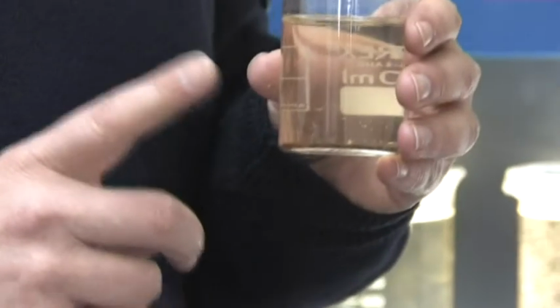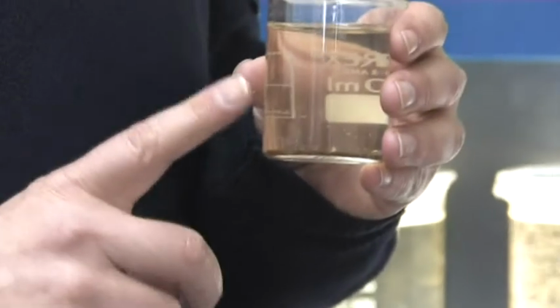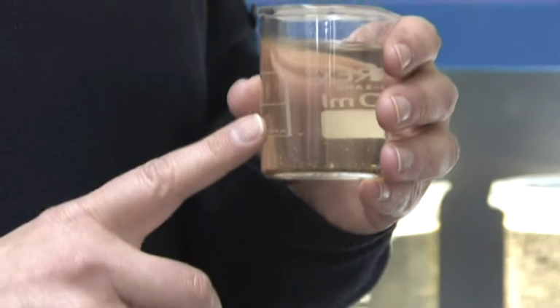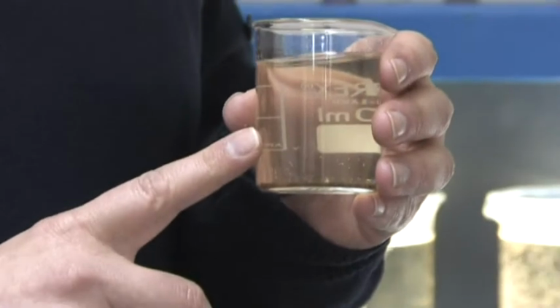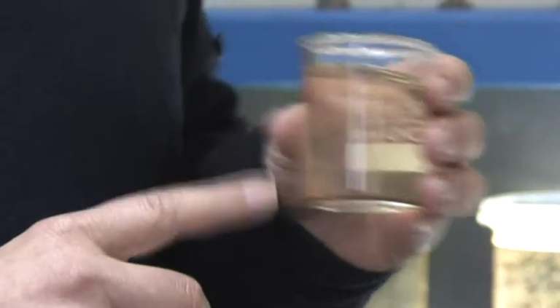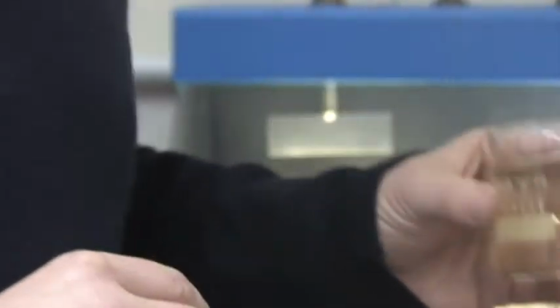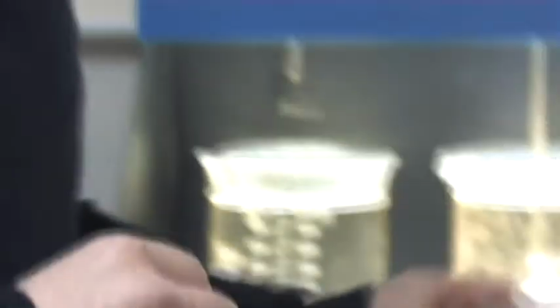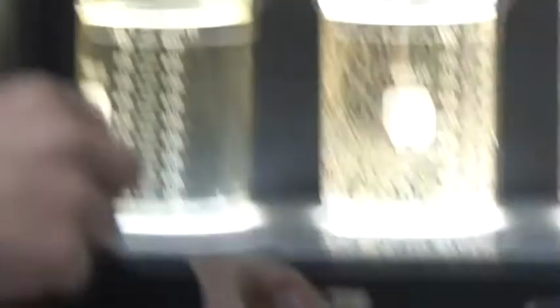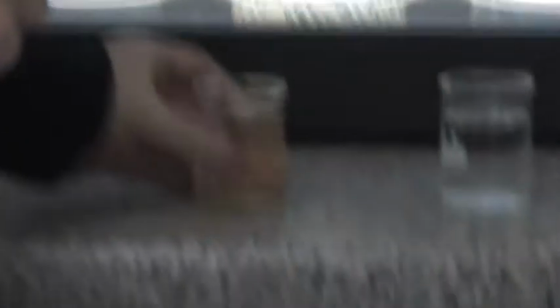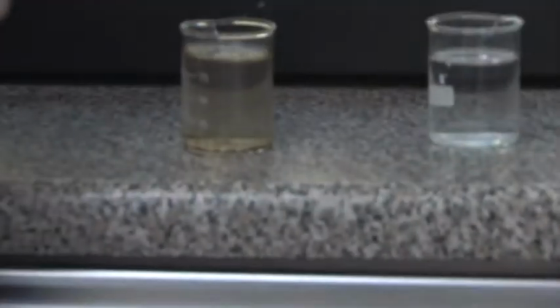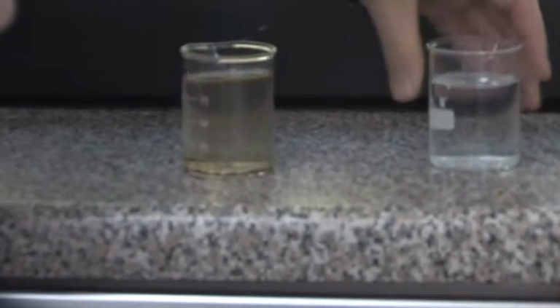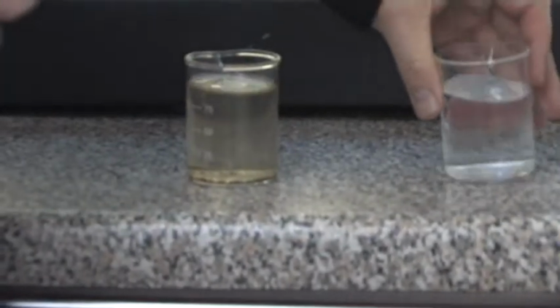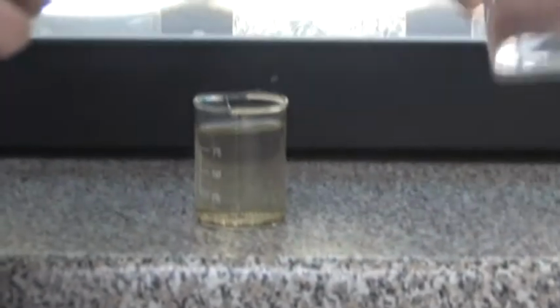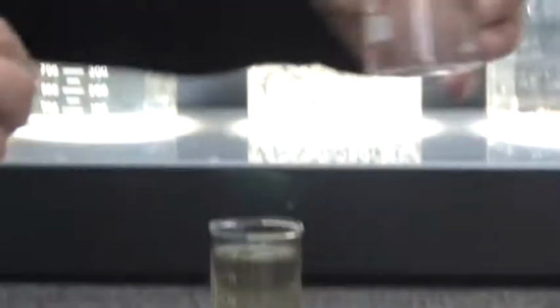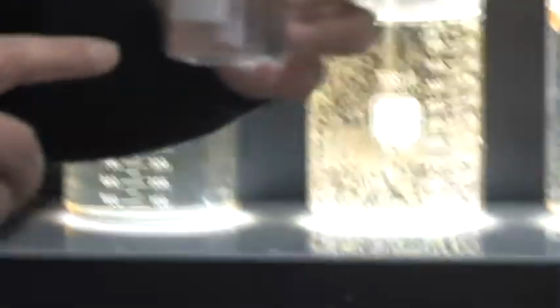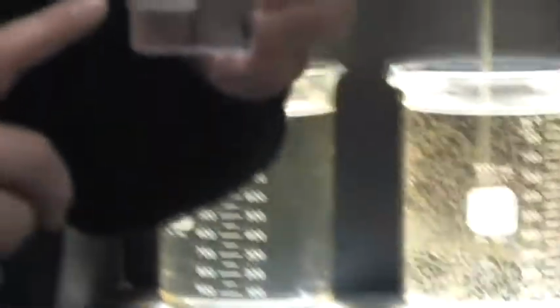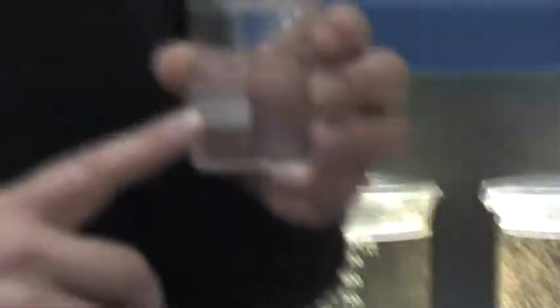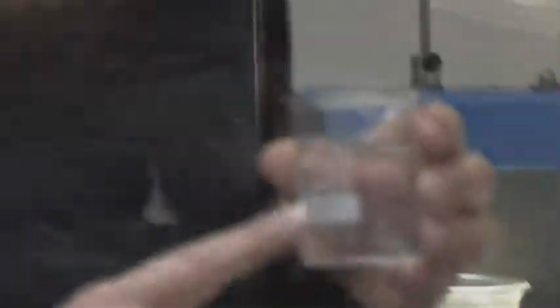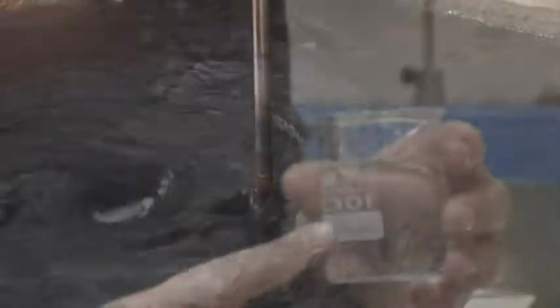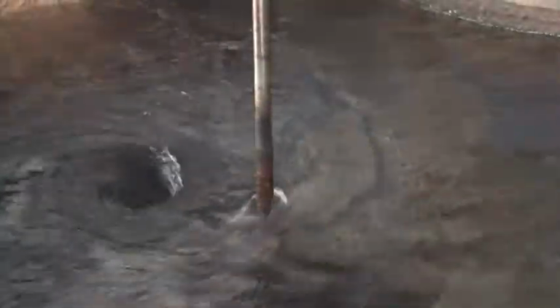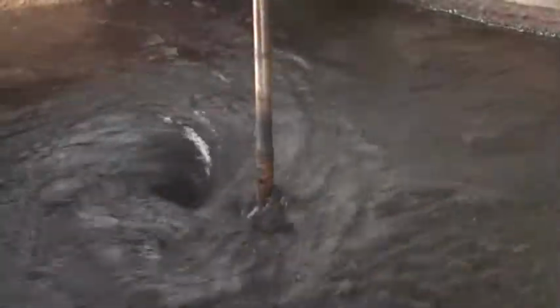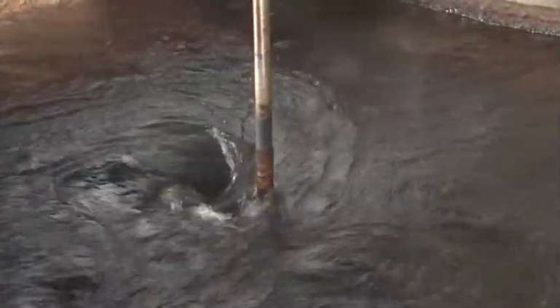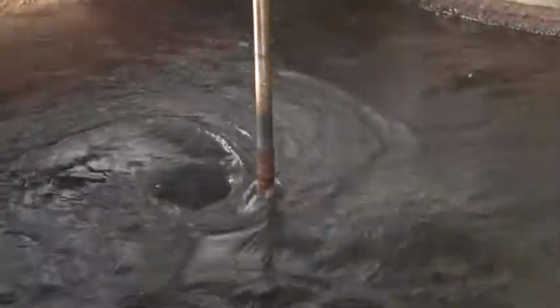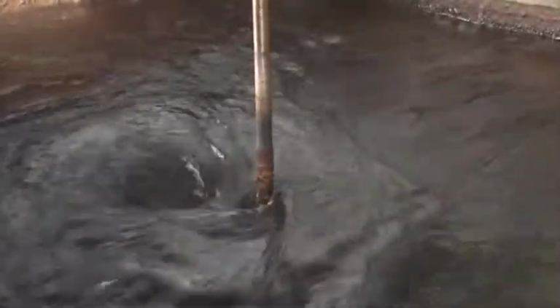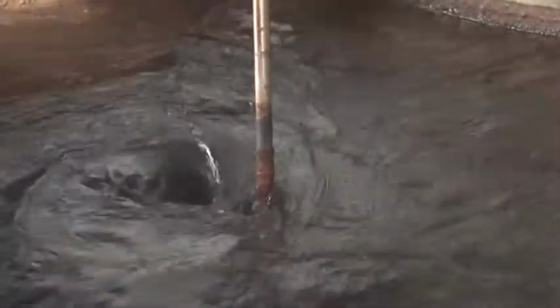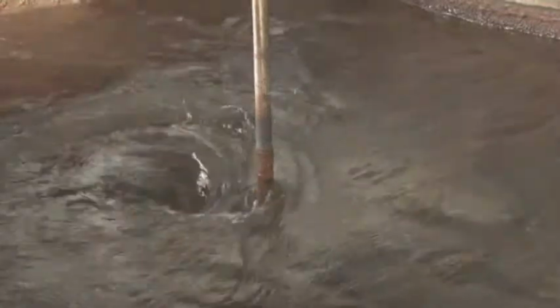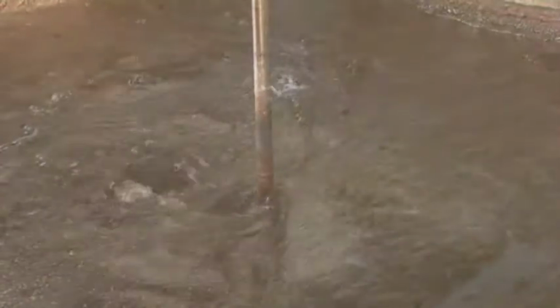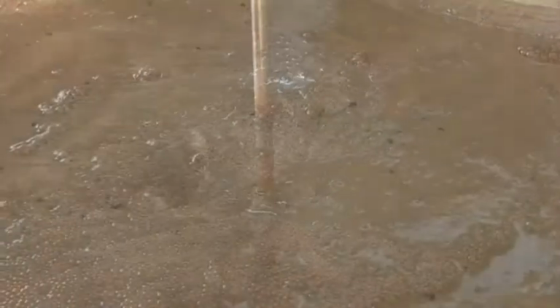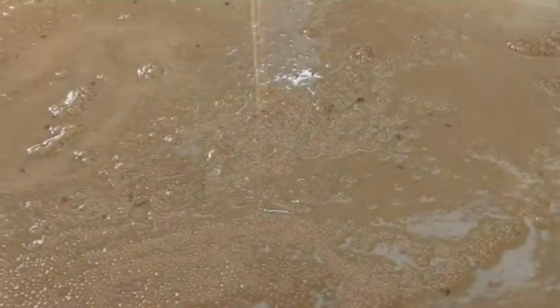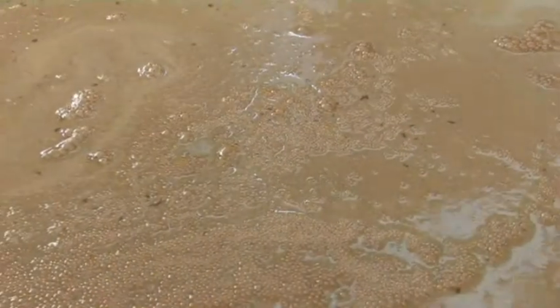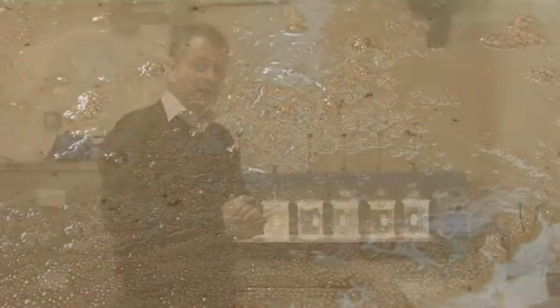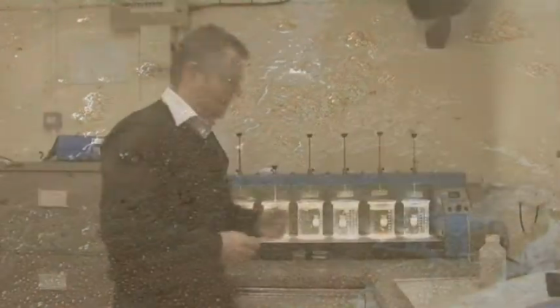So, to turn the water from looking like this to something like this which comes out your tap every day, we pass it through a number of stages of treatment. The first thing we do is we add a chemical to the water called a coagulant, and give it all a really good mix.